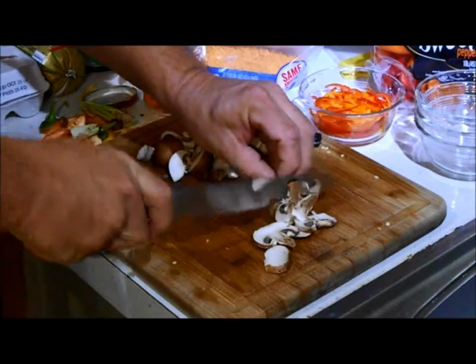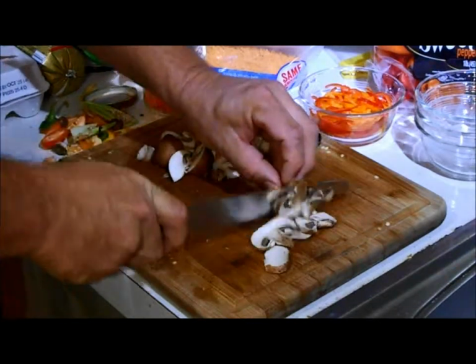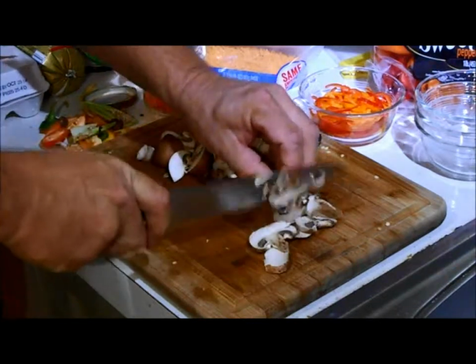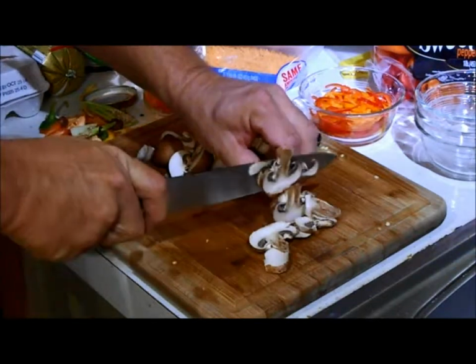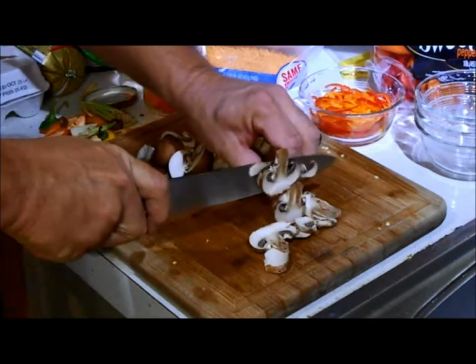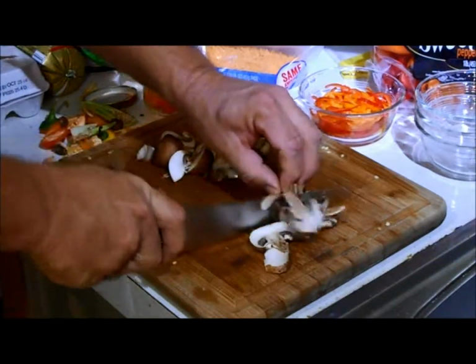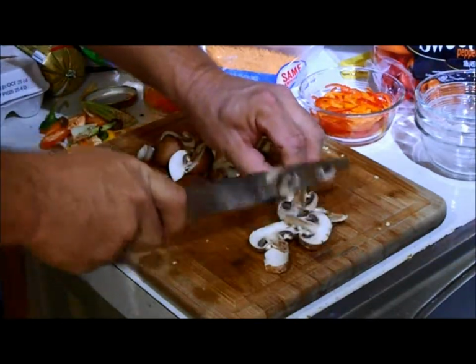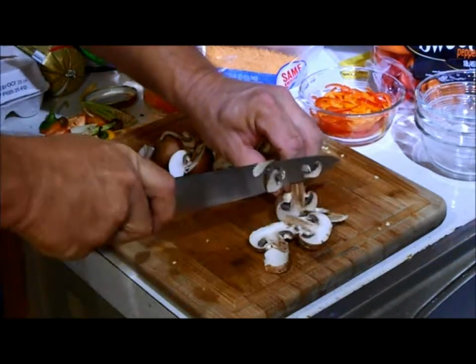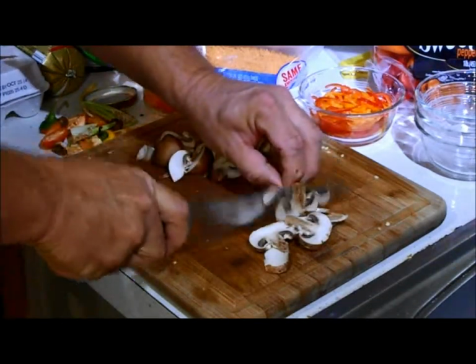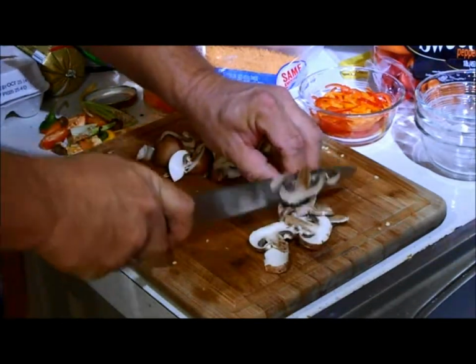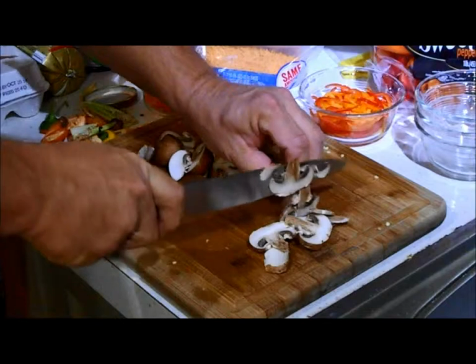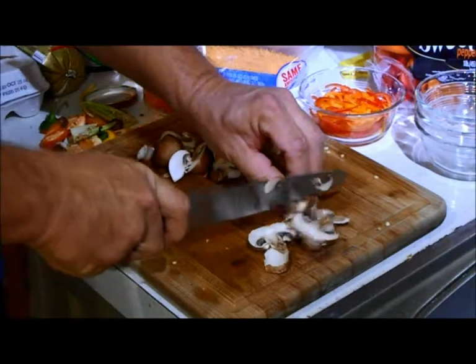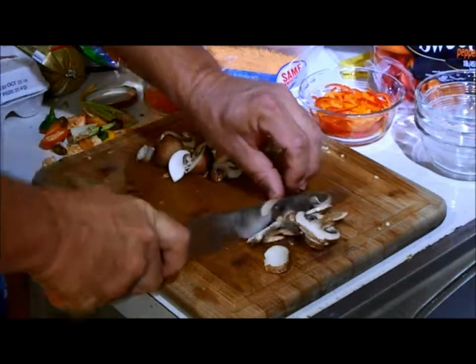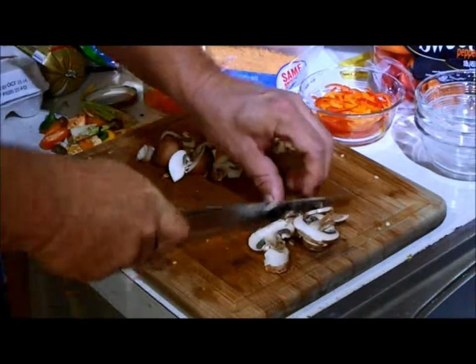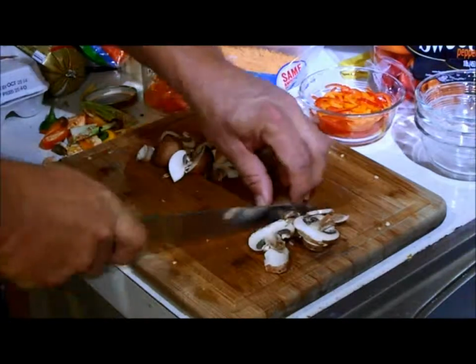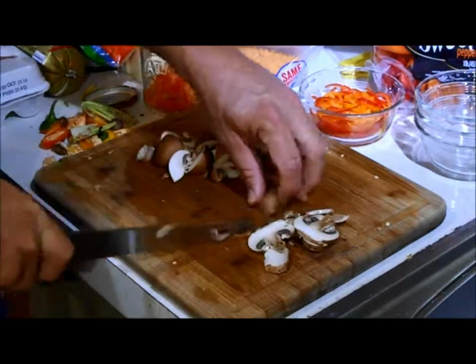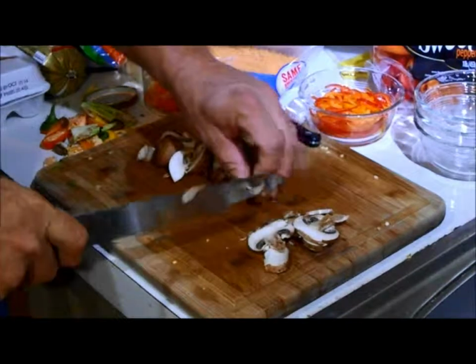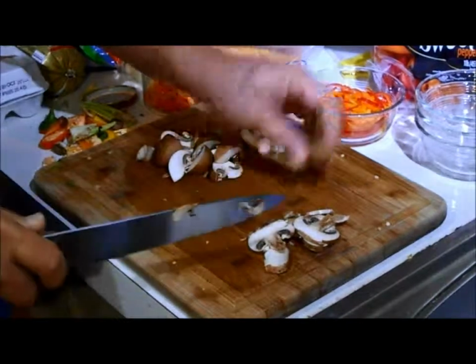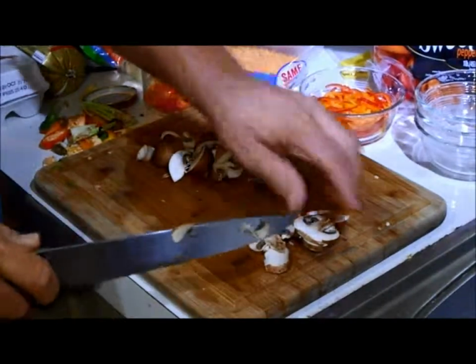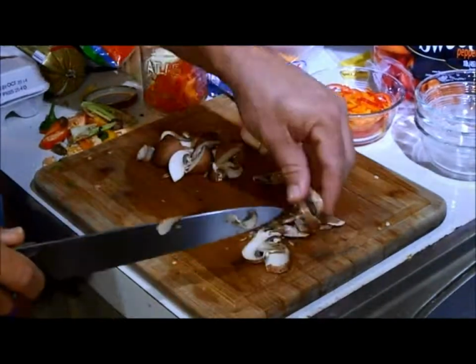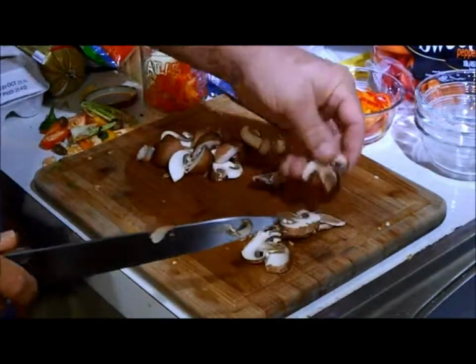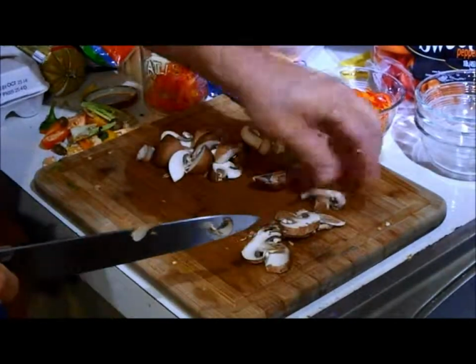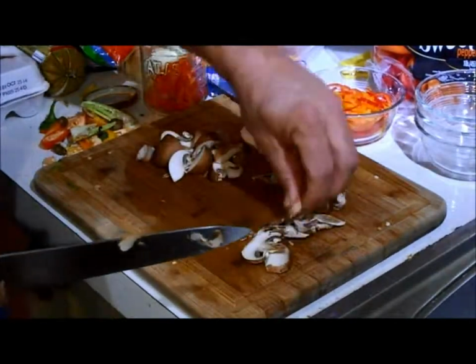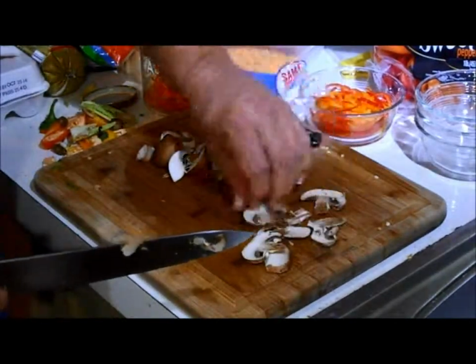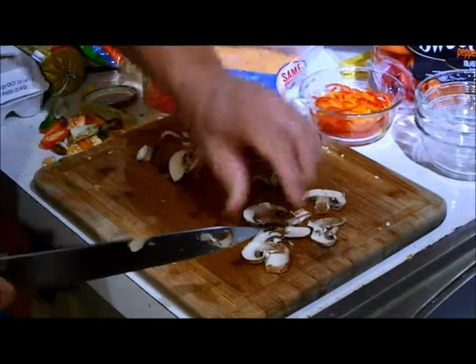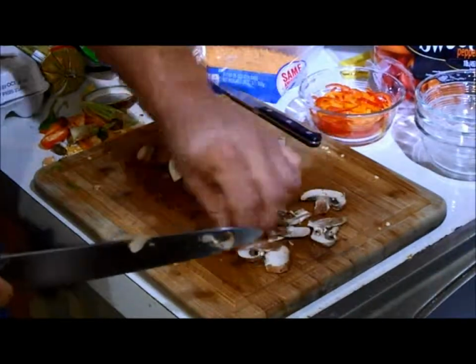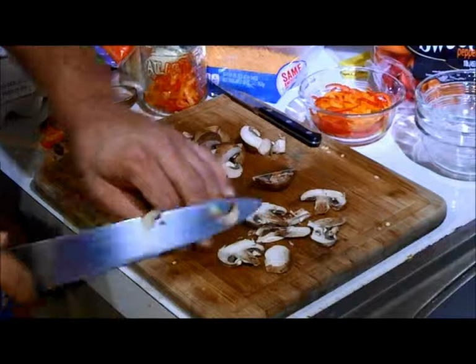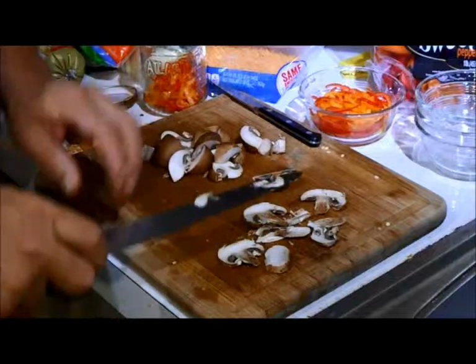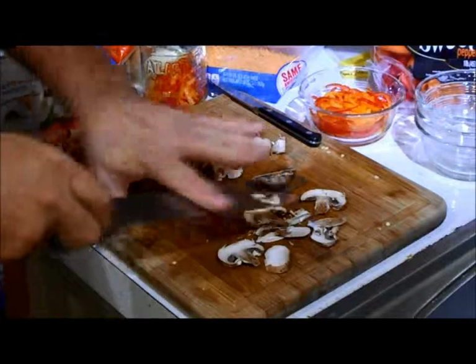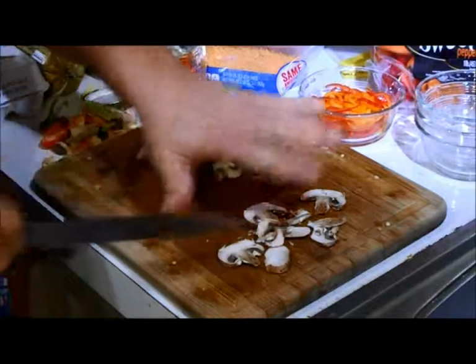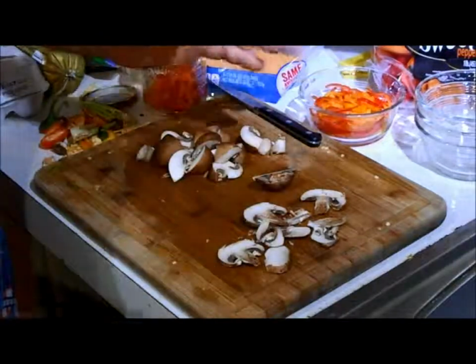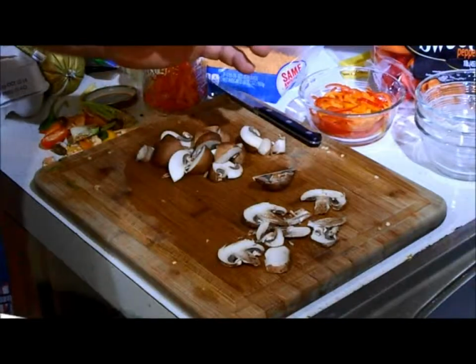Claw grip again. You need to be careful when you get to the end — it's a little harder. You got the end, you got the slice, you got the idea of what I'm talking about. That's the end of our mushroom video.